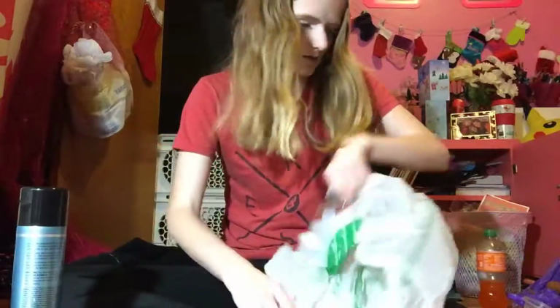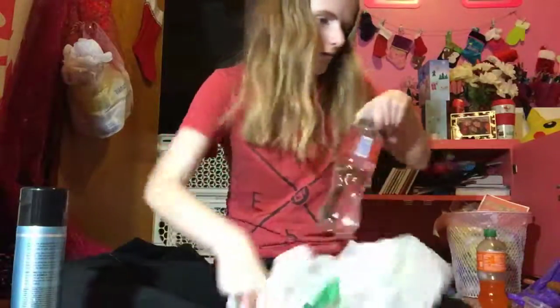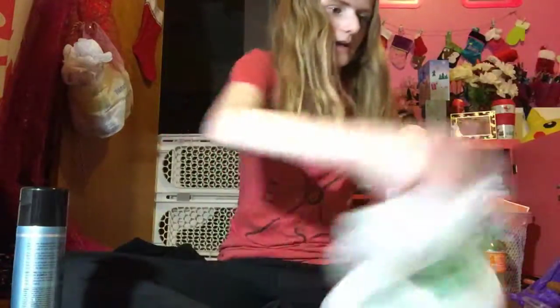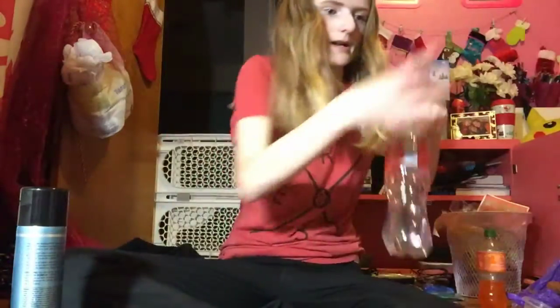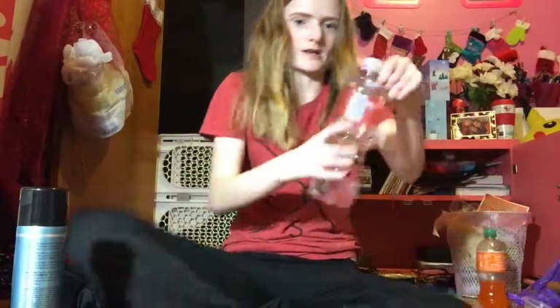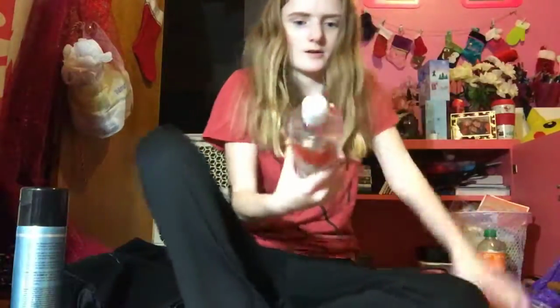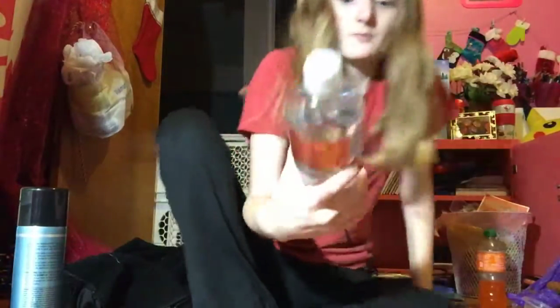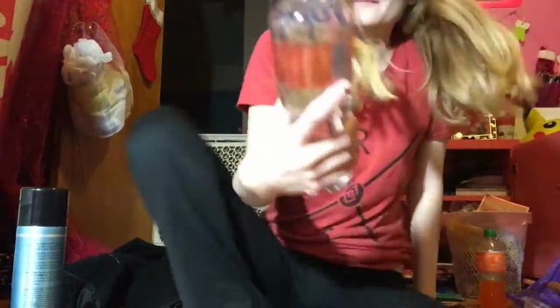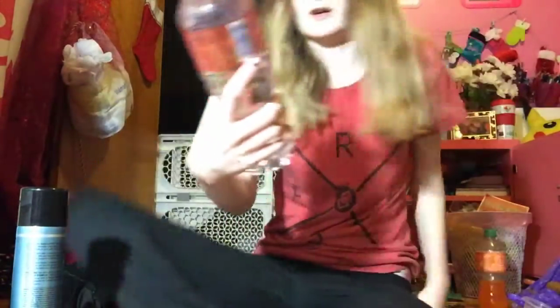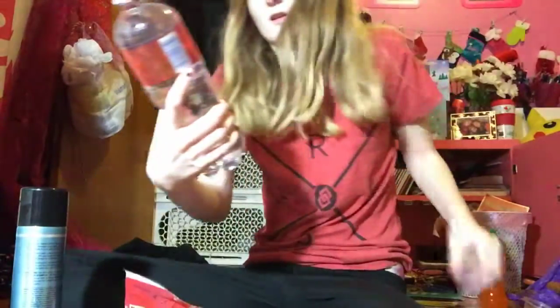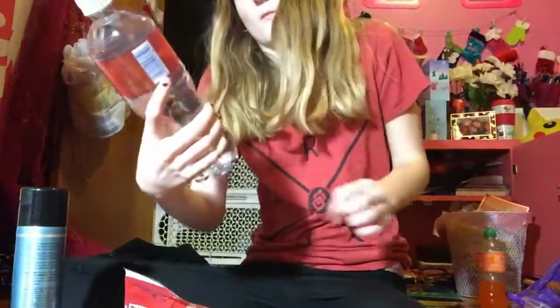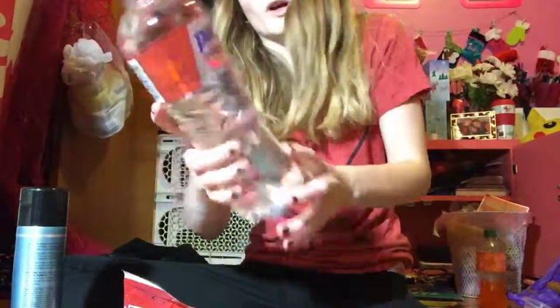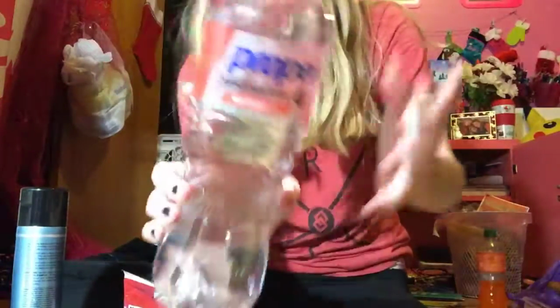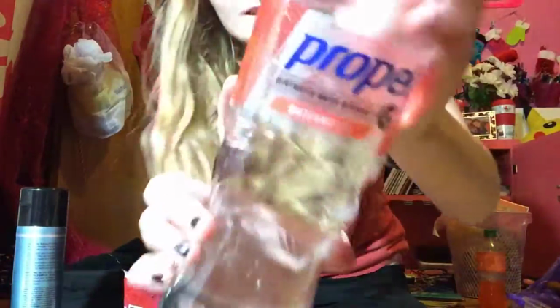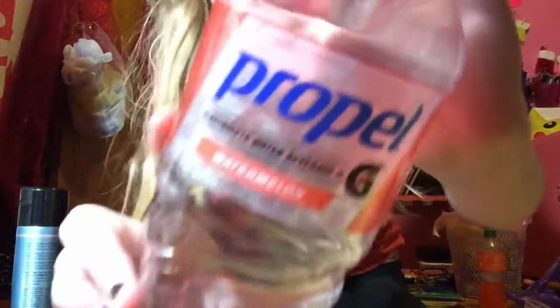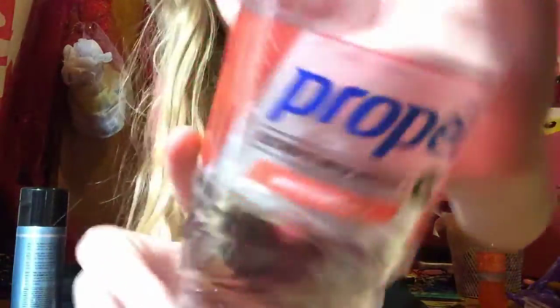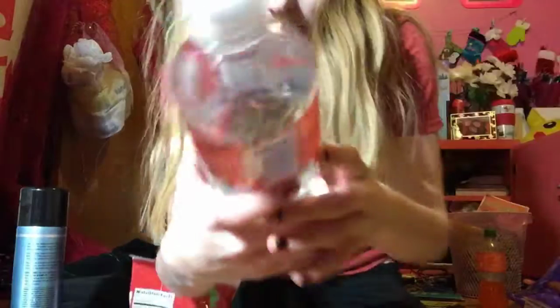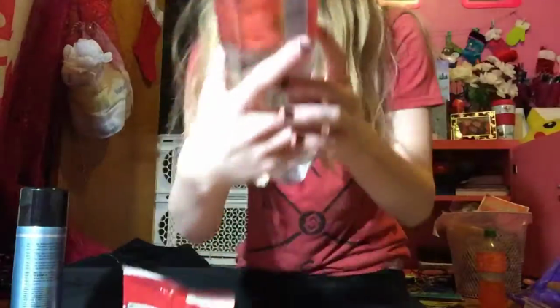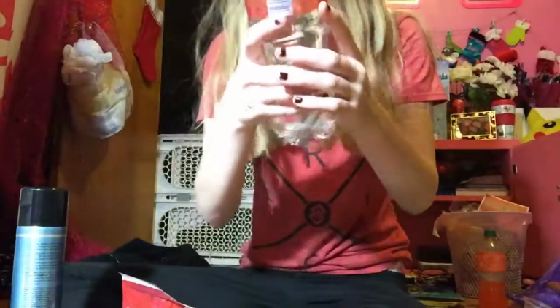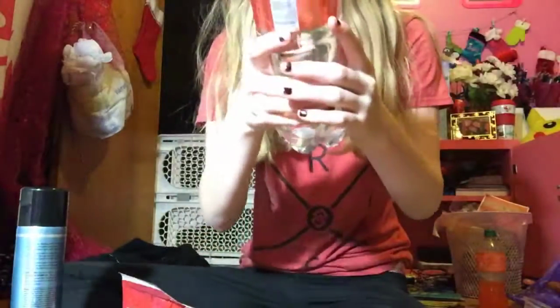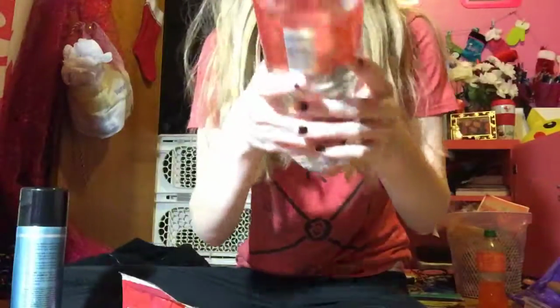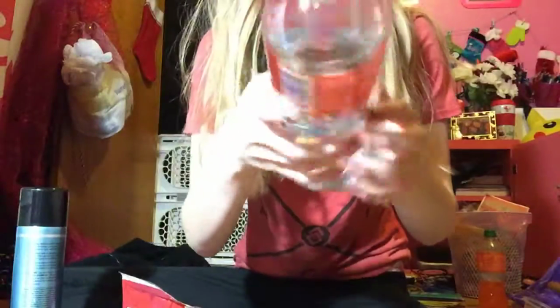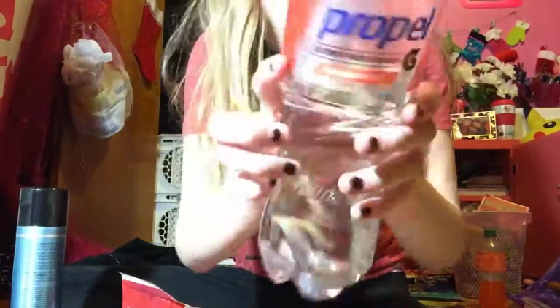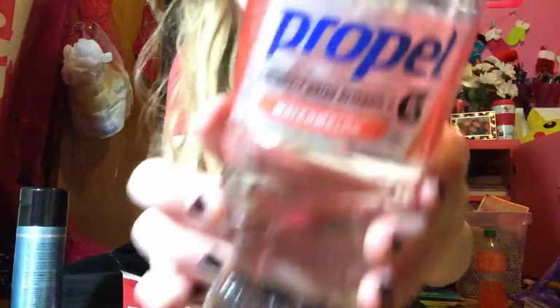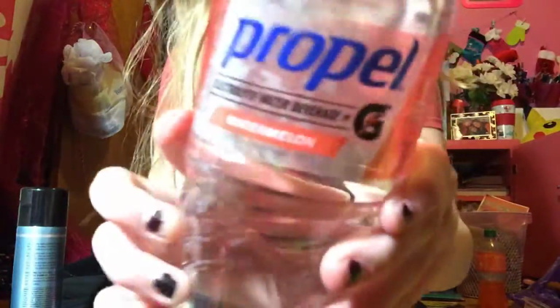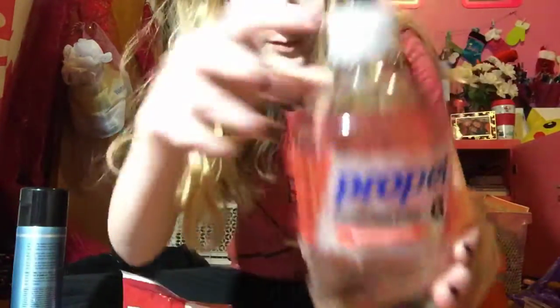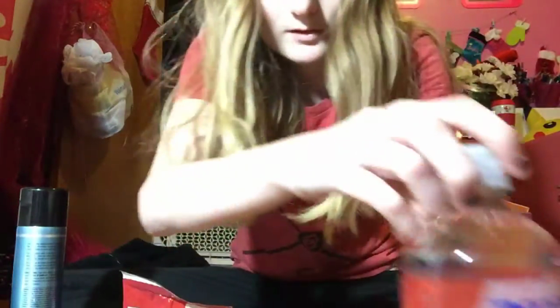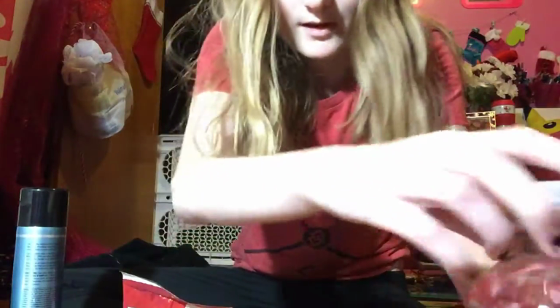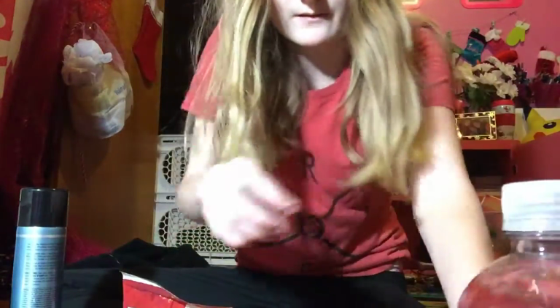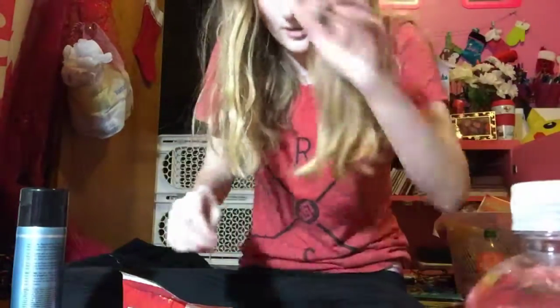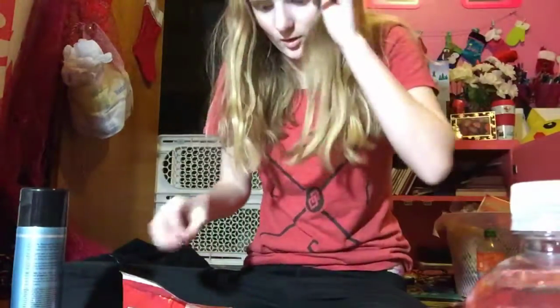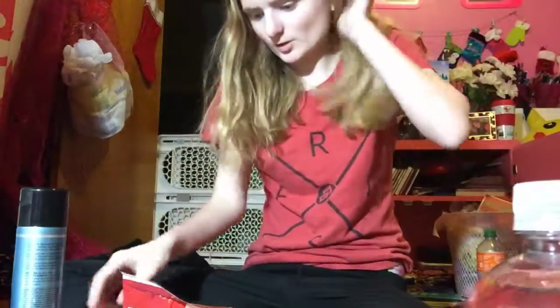So I got a Propel water, I got the watermelon — this is a 24 fluid ounce, so it's fairly large.